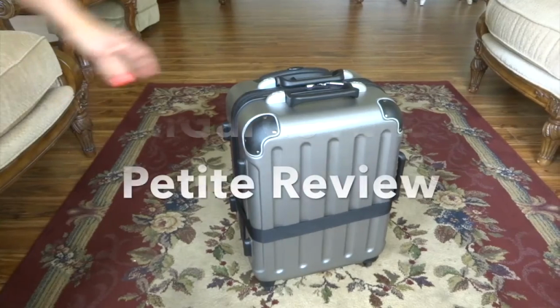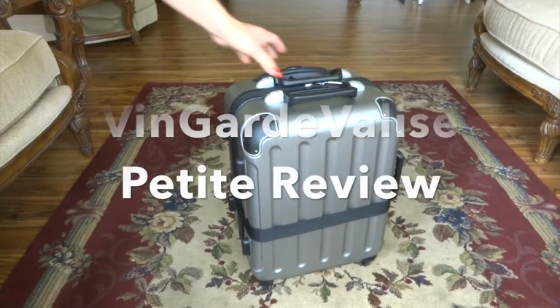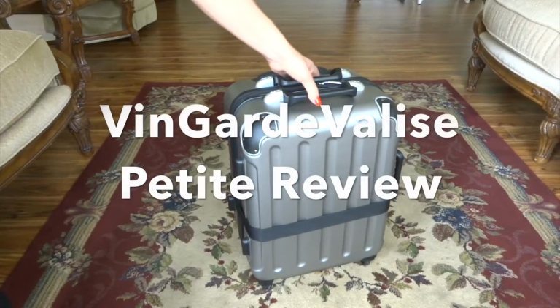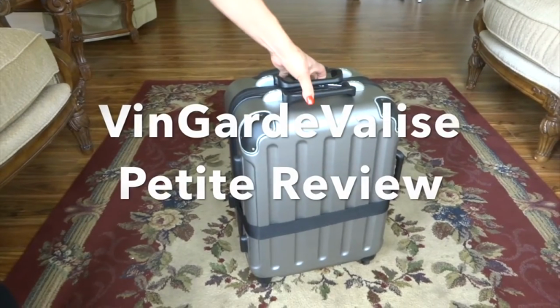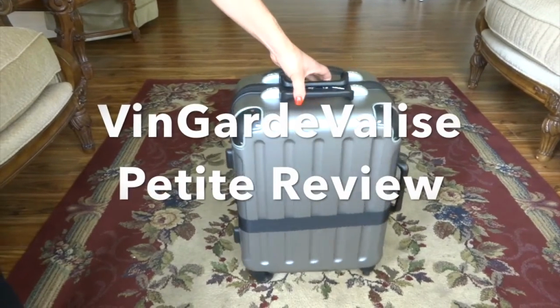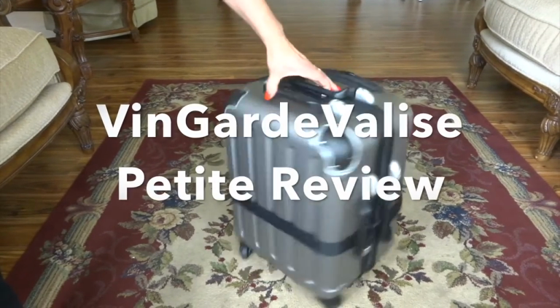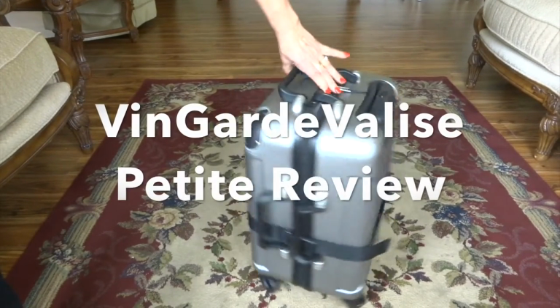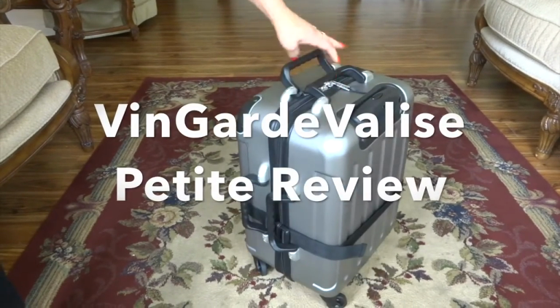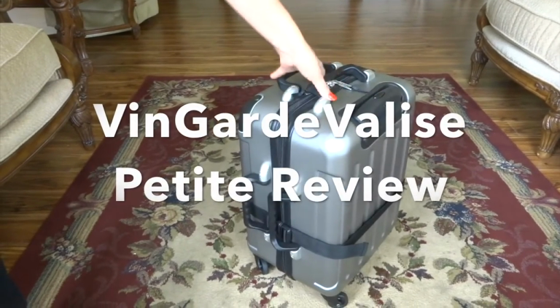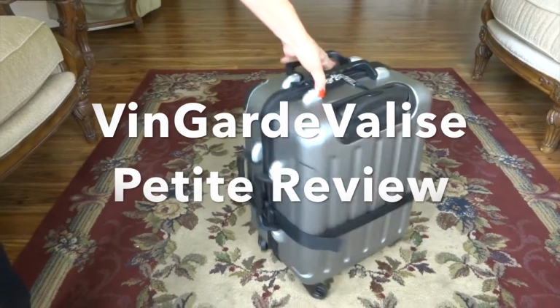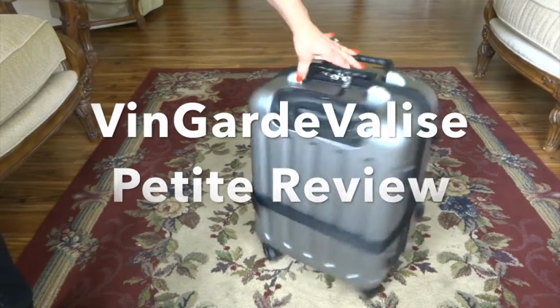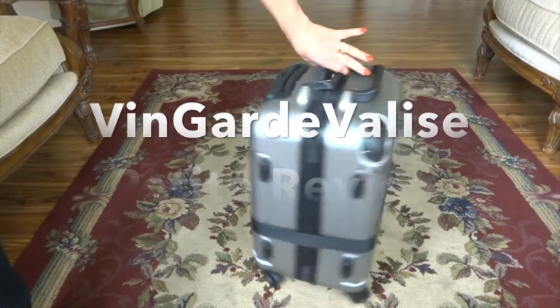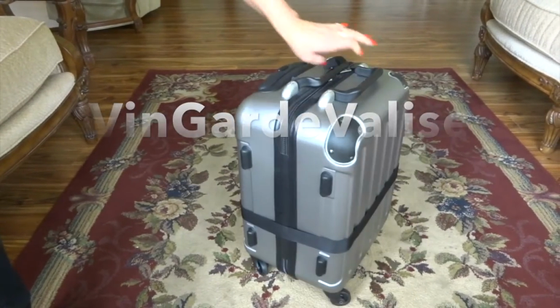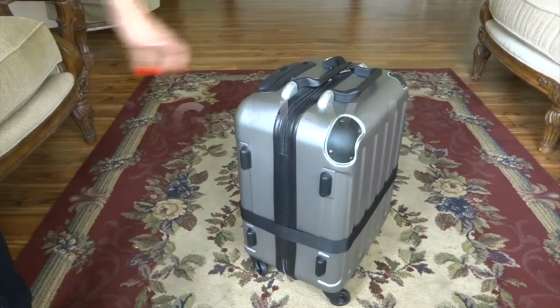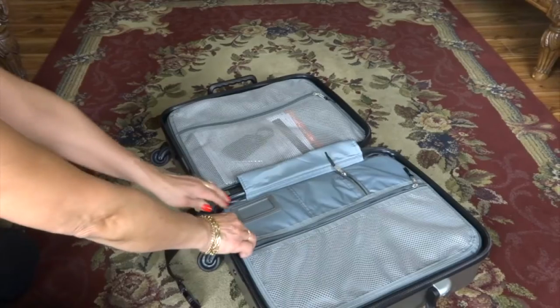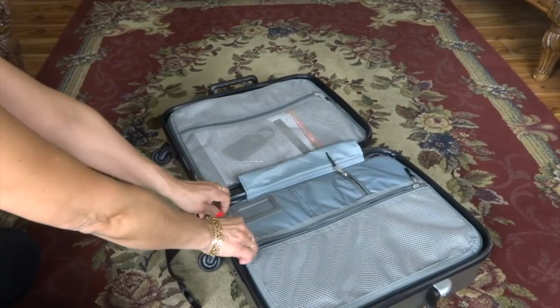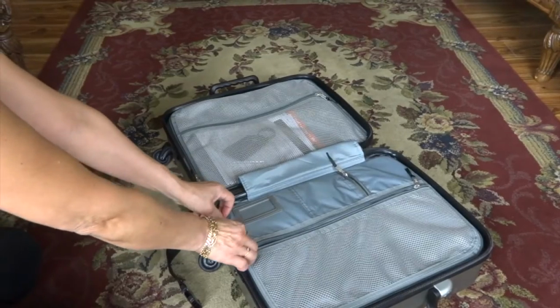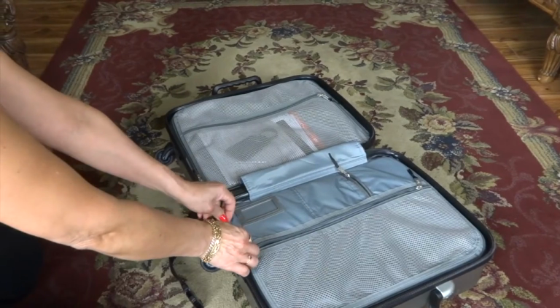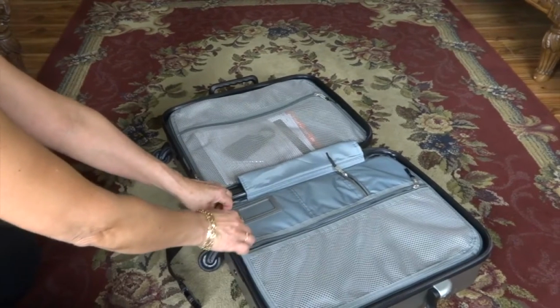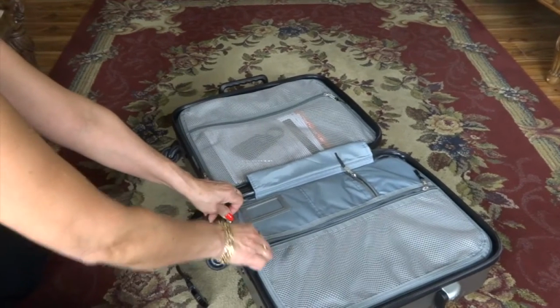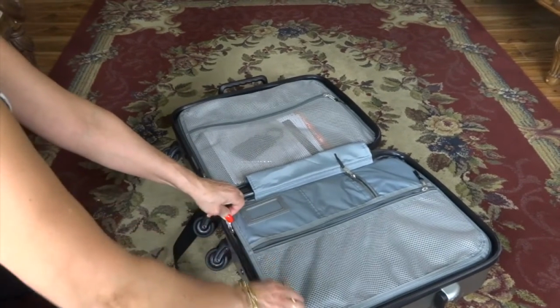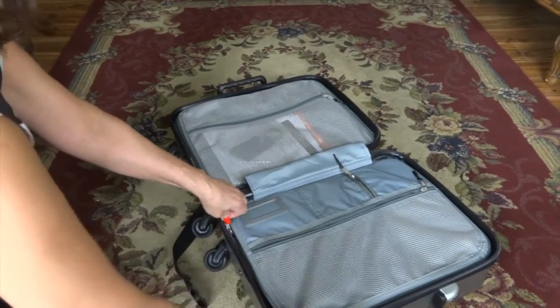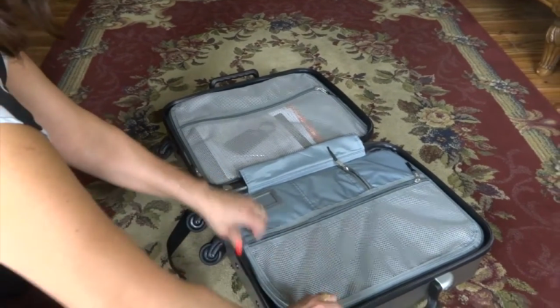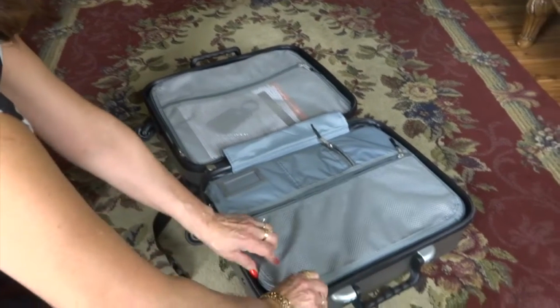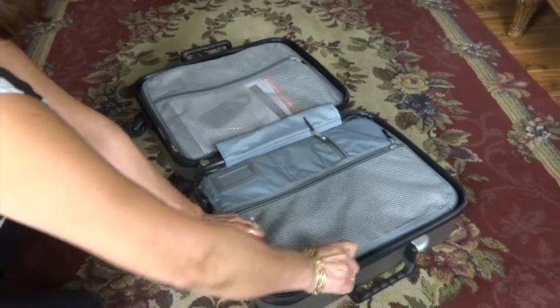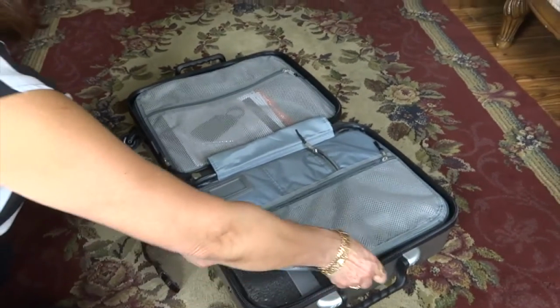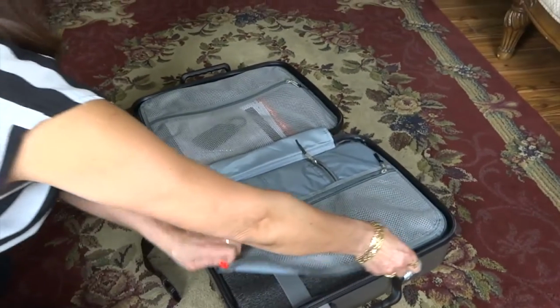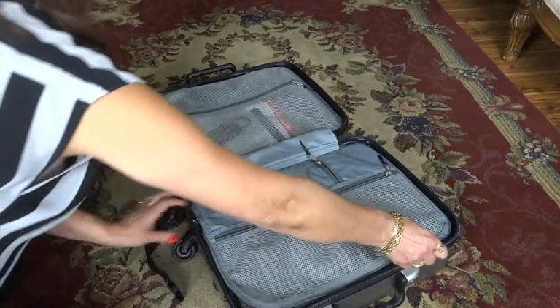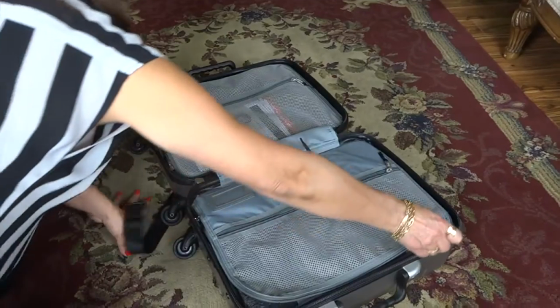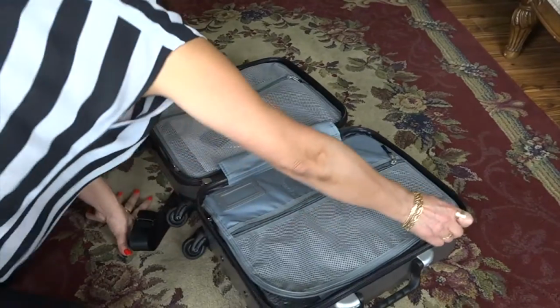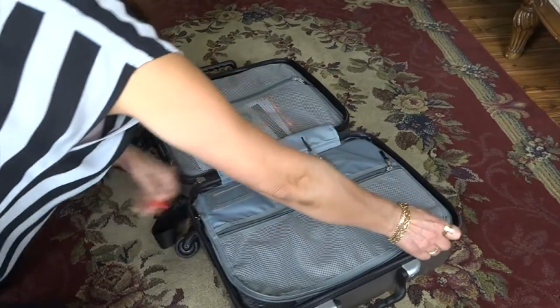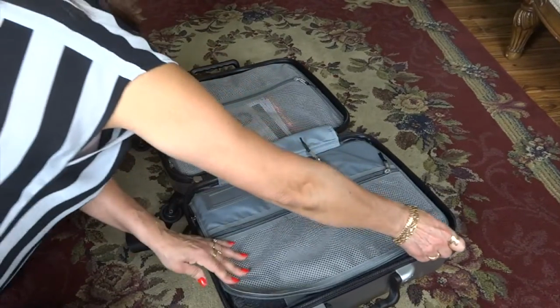This is a video review of the Vingard Valise Petite Wine Suitcase, which holds up to 8 bottles of wine for you to safely travel with. As you can see, it looks like a regular suitcase and nobody would know there is wine inside.